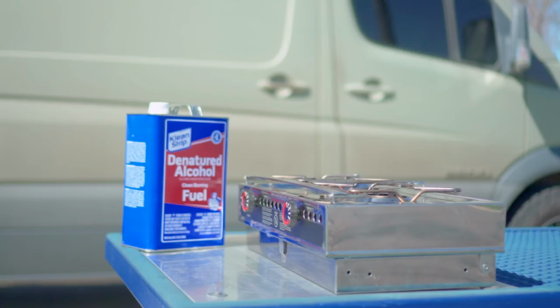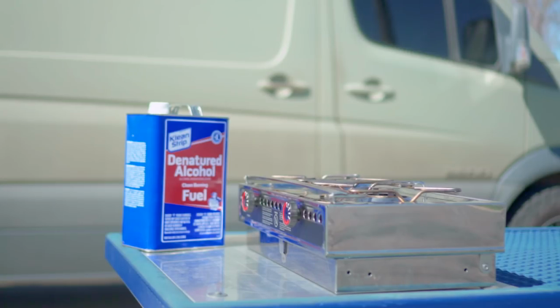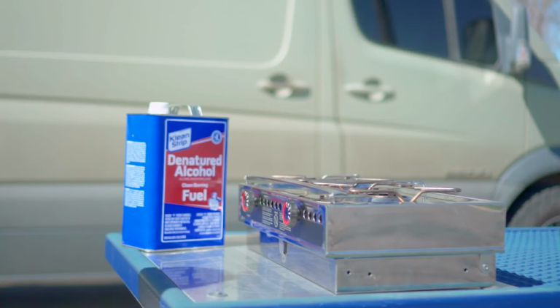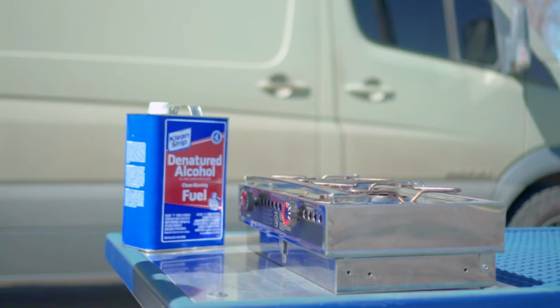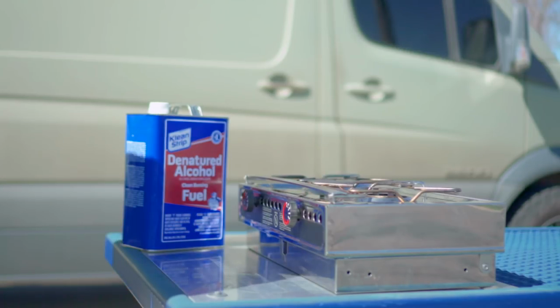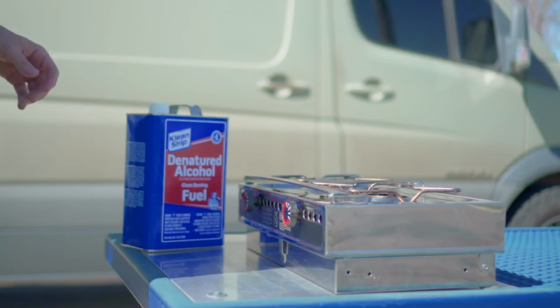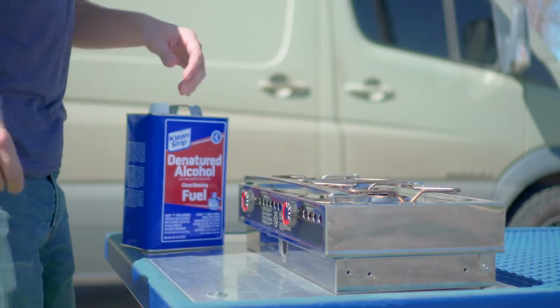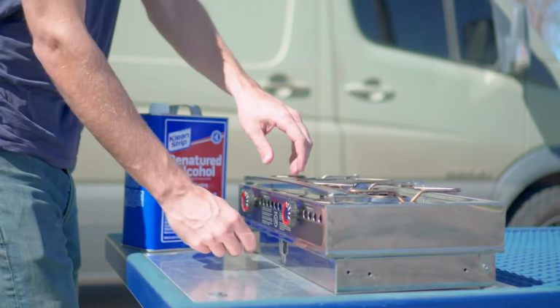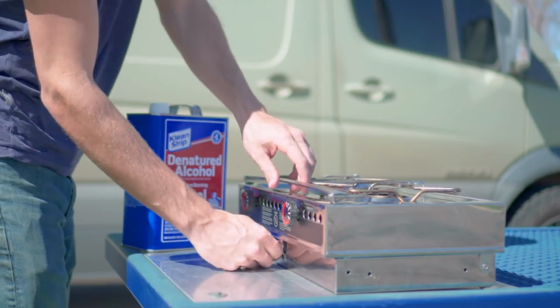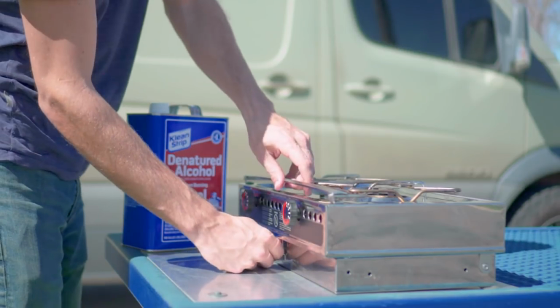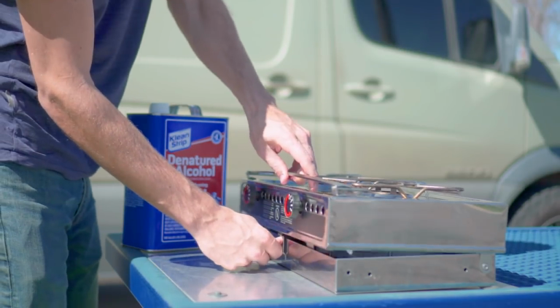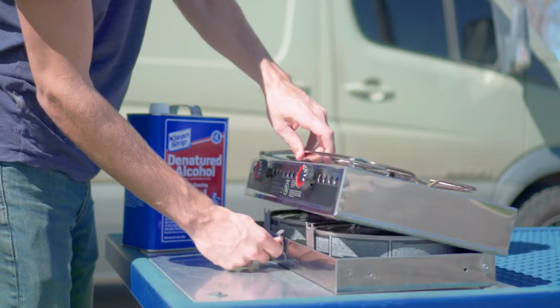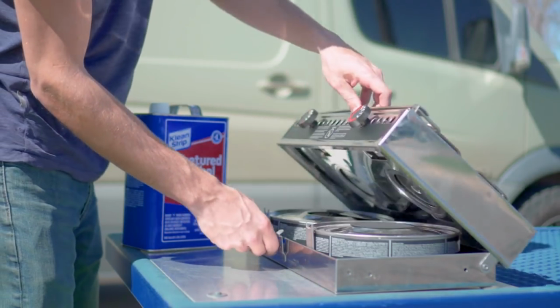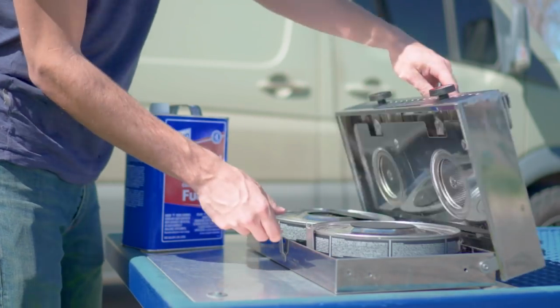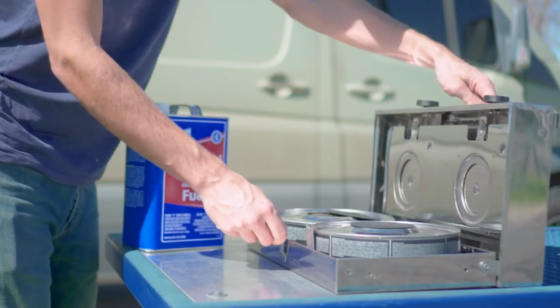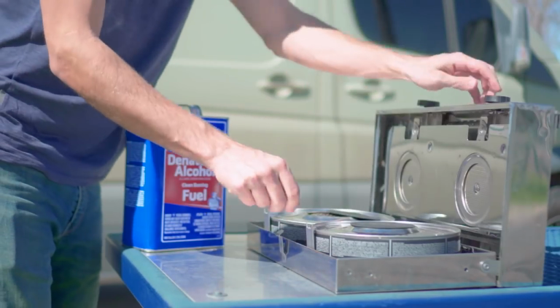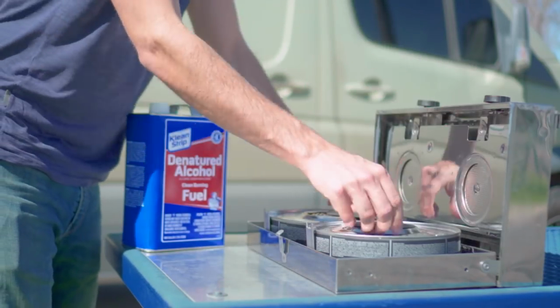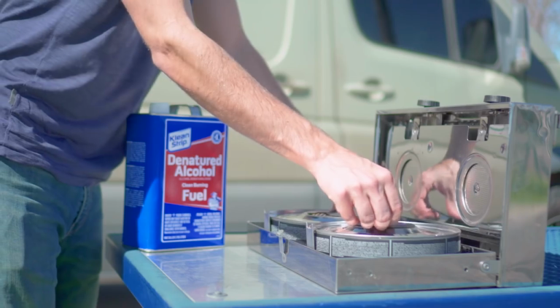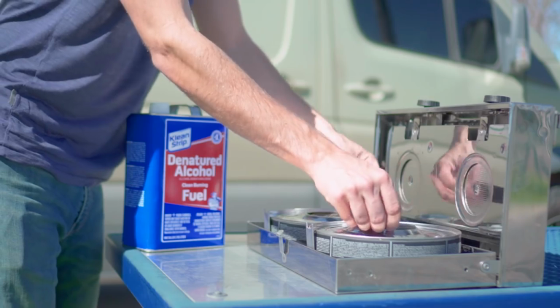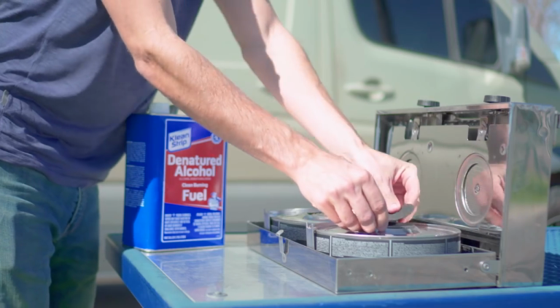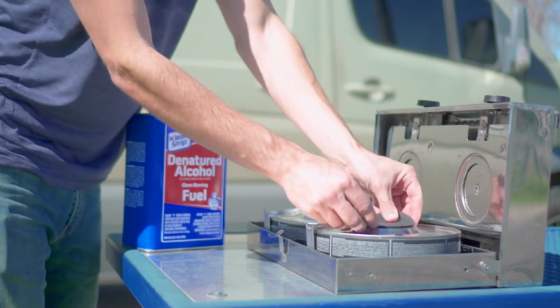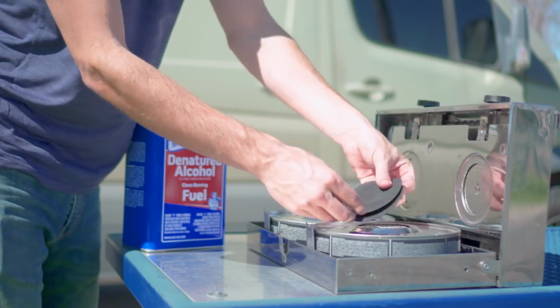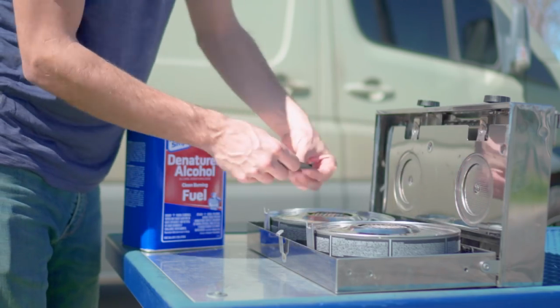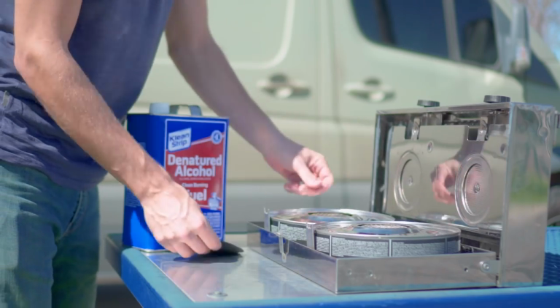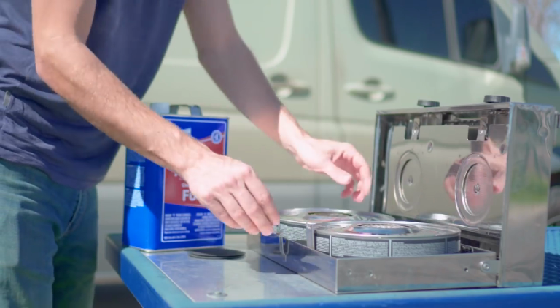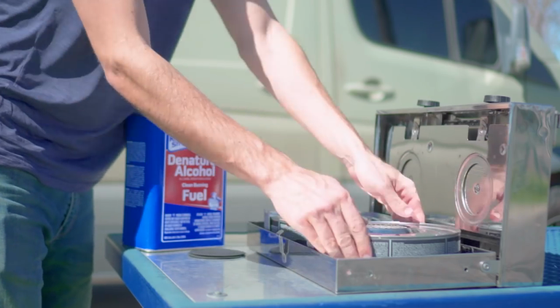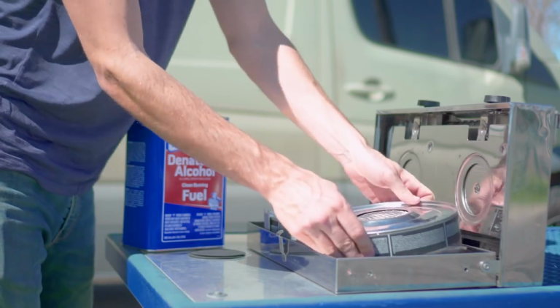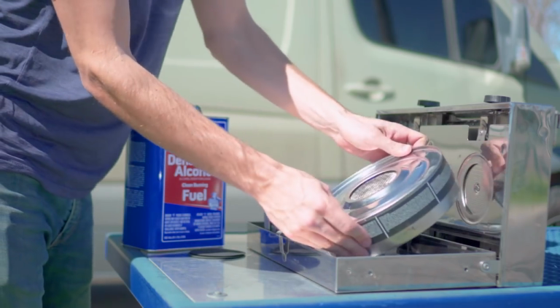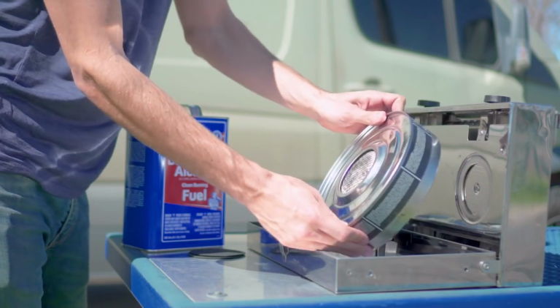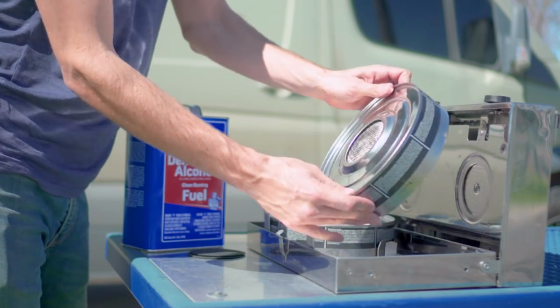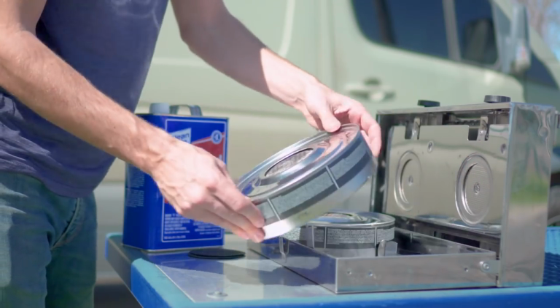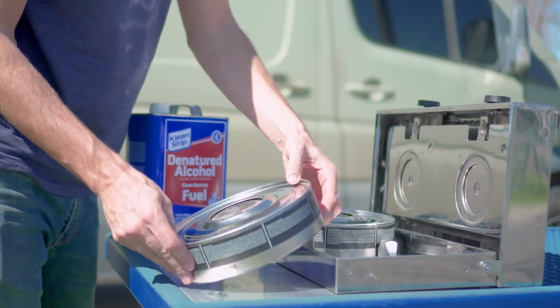The fuel needed for this stove is simply denatured alcohol. While this typically can't be found at most grocery stores, it can be found at any hardware store or wherever household paint is sold.